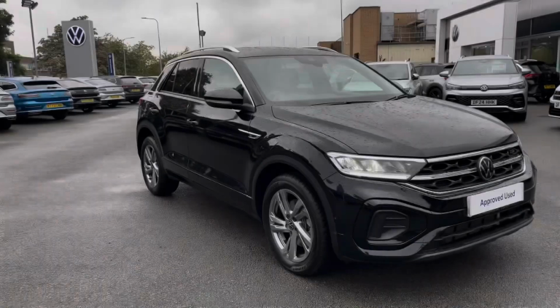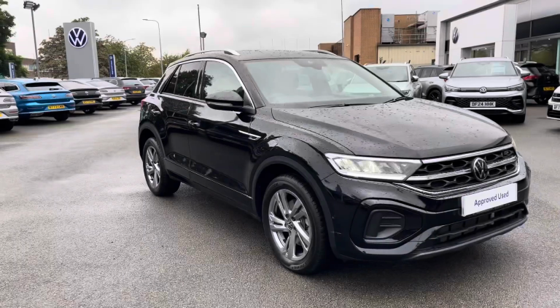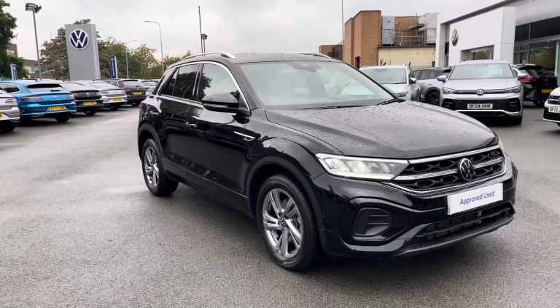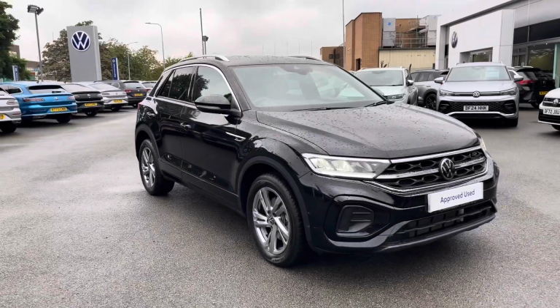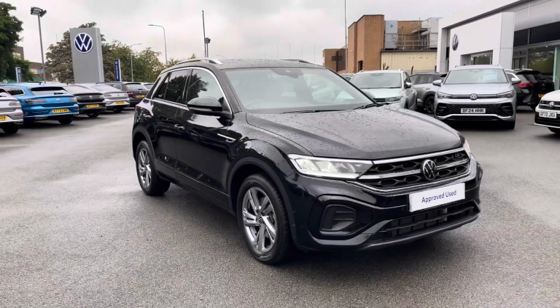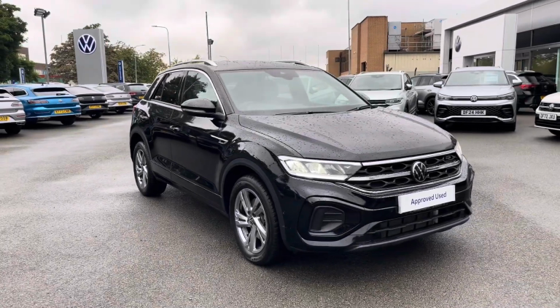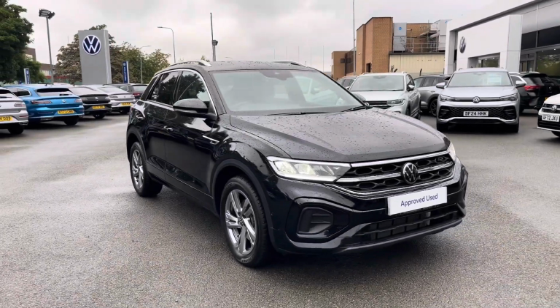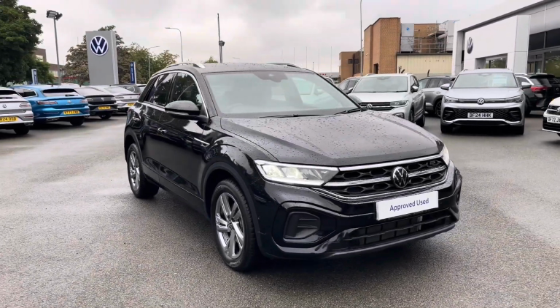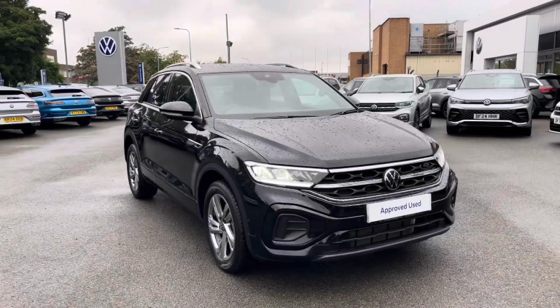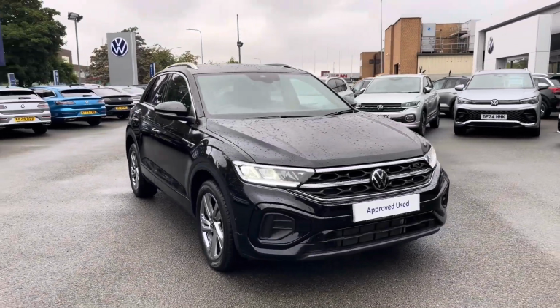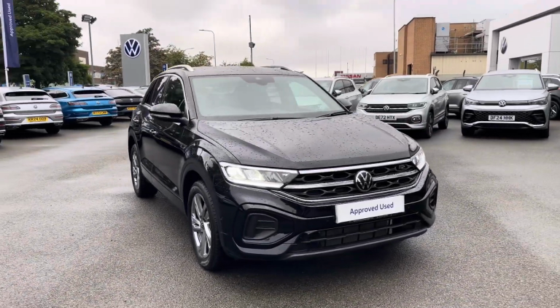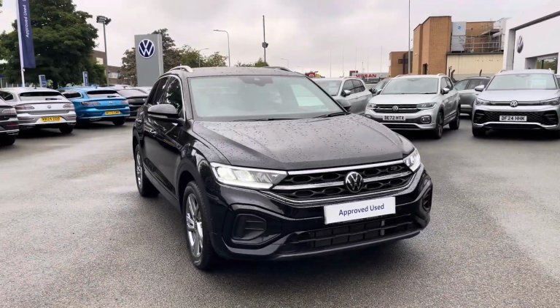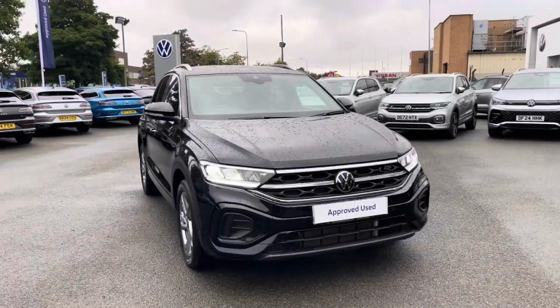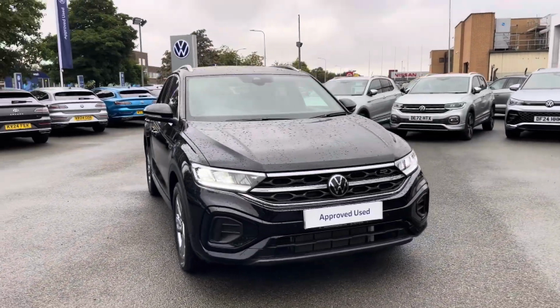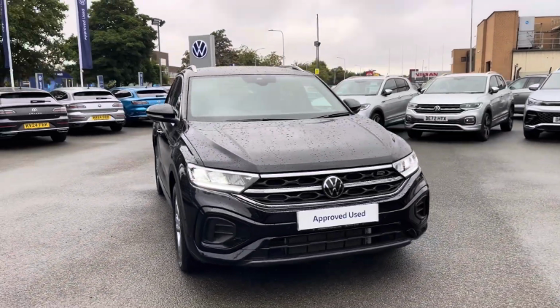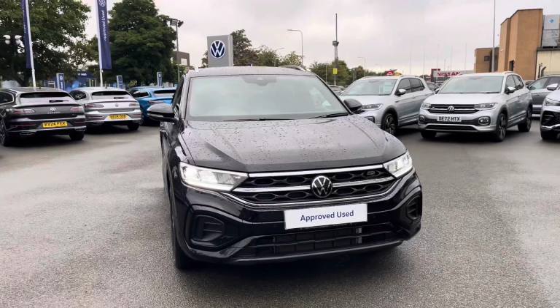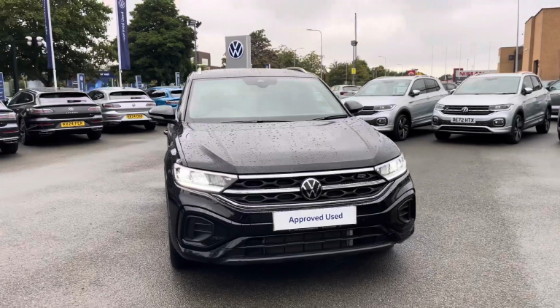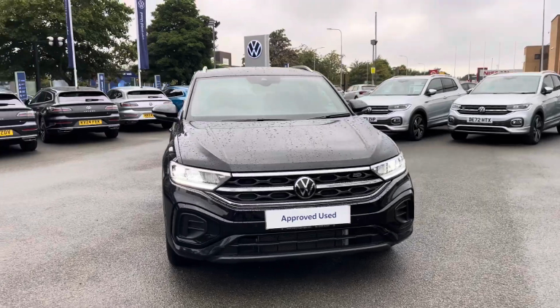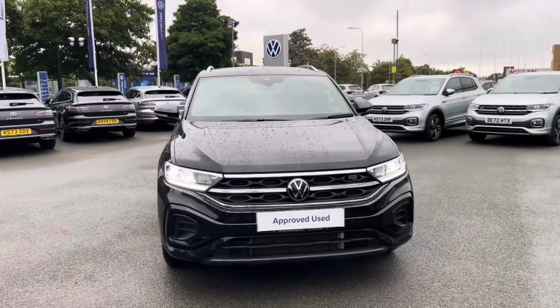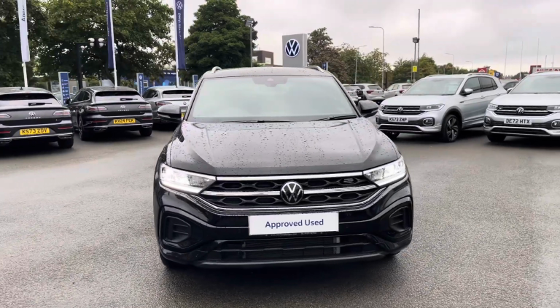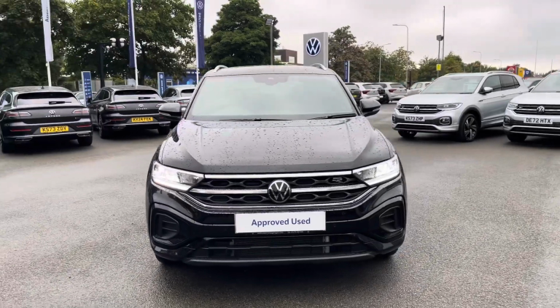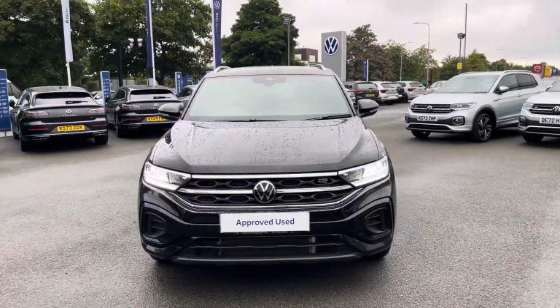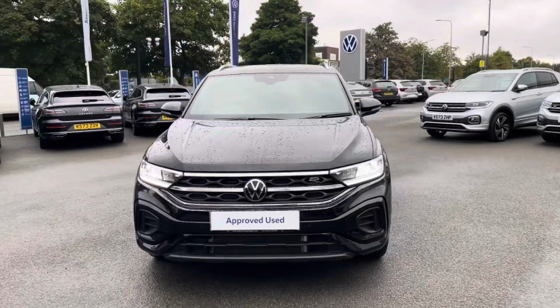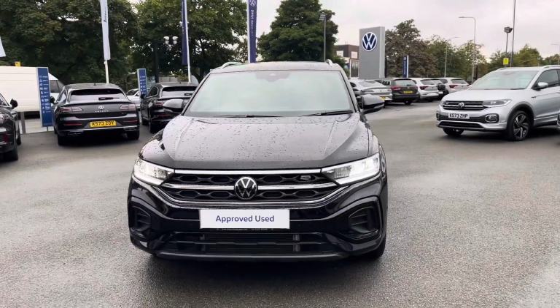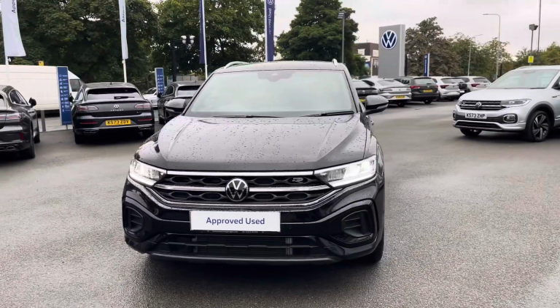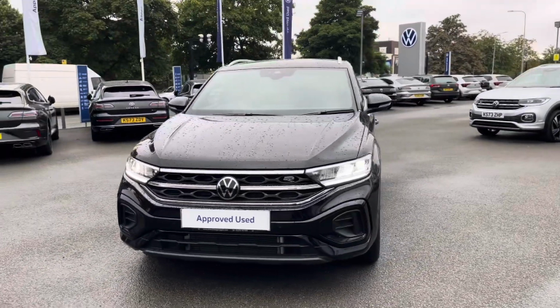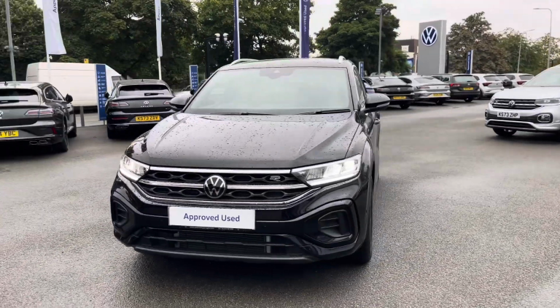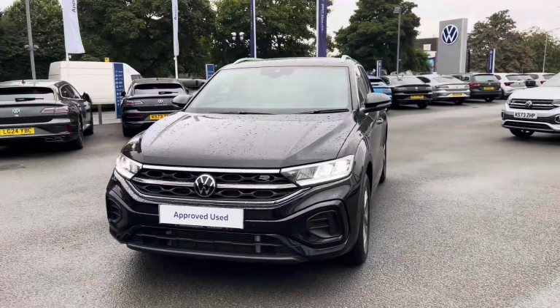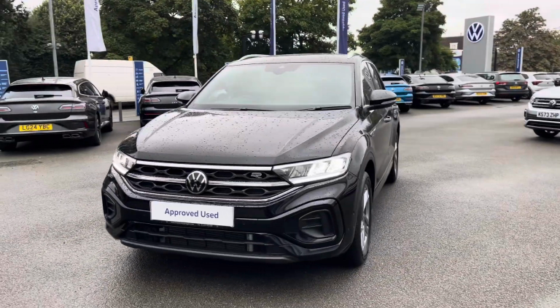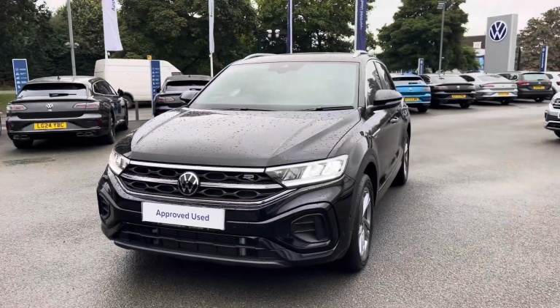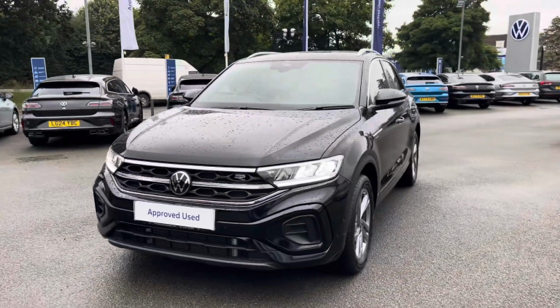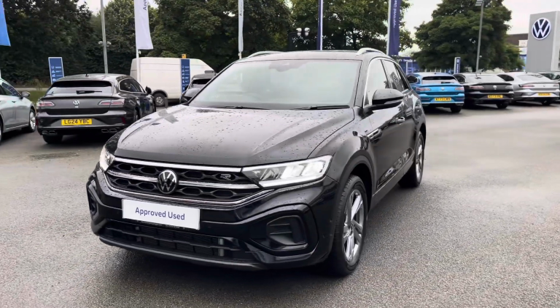Thanks very much for watching this video. If you've got any questions on this vehicle, or you'd like to arrange a test drive, please don't hesitate to contact our friendly sales team today, or visit the link in the description.